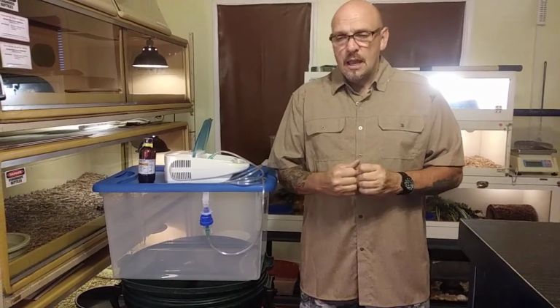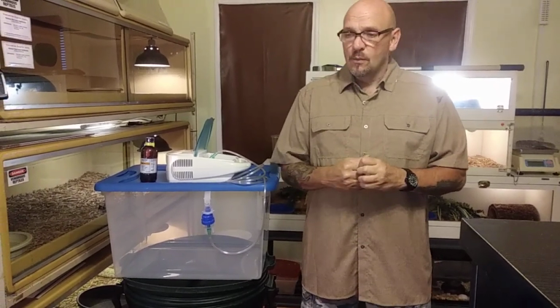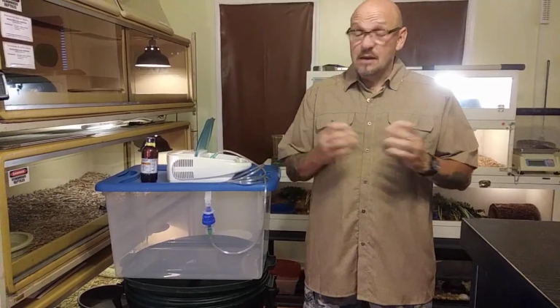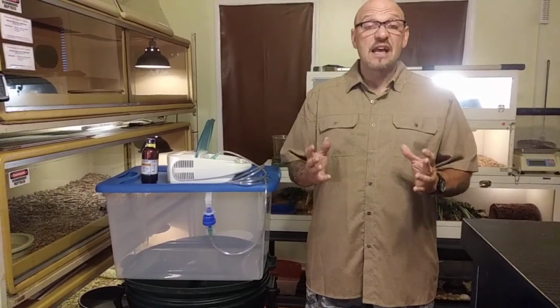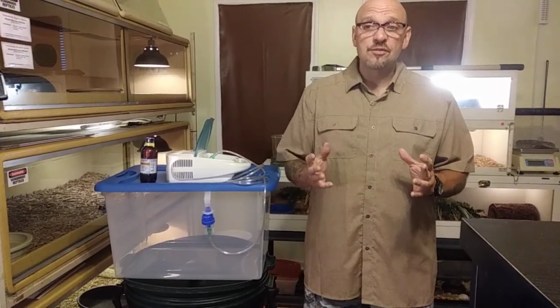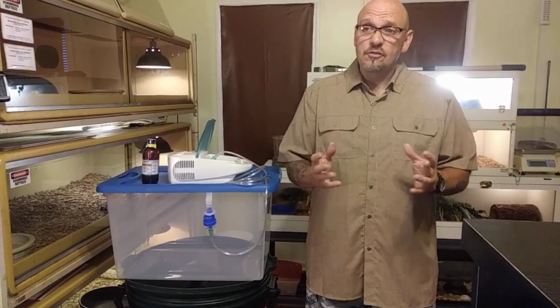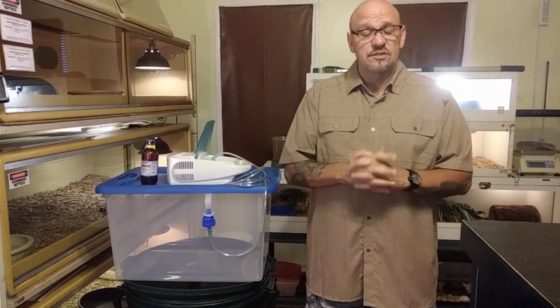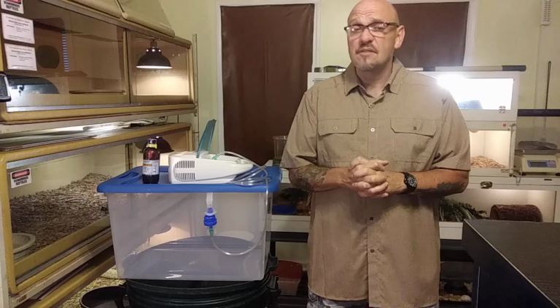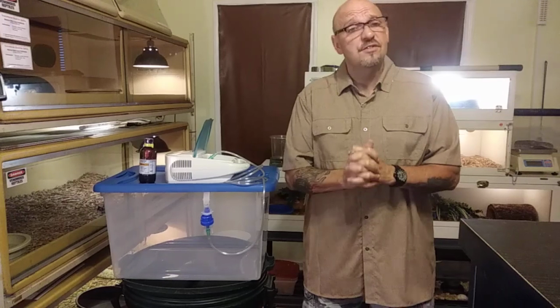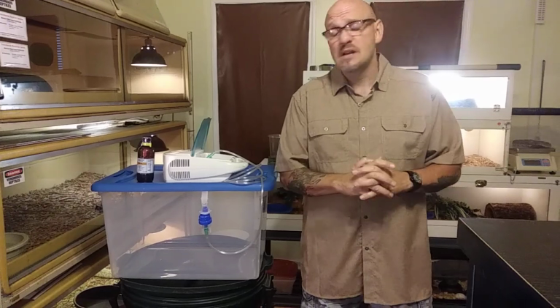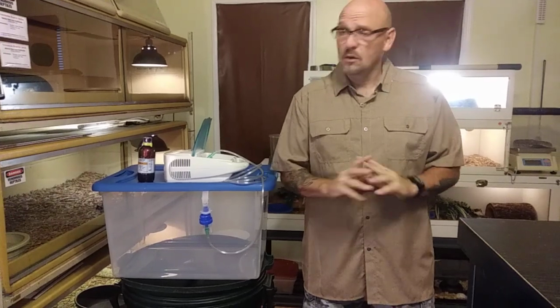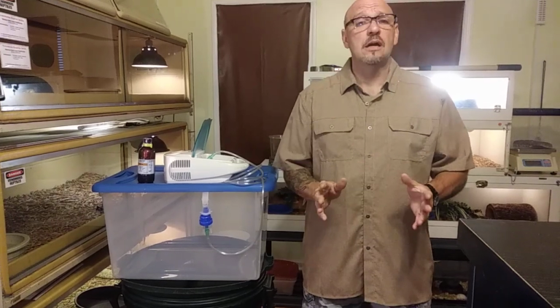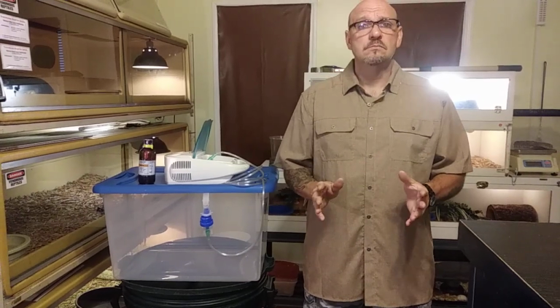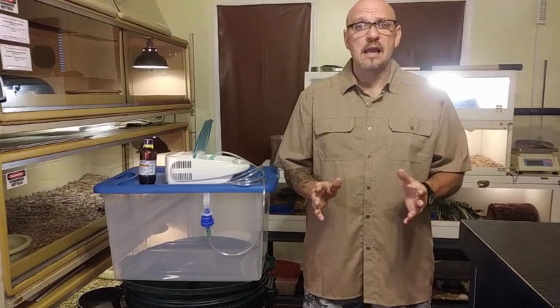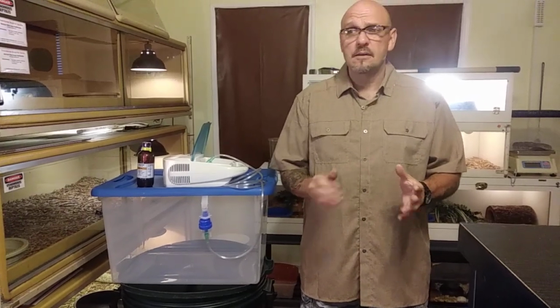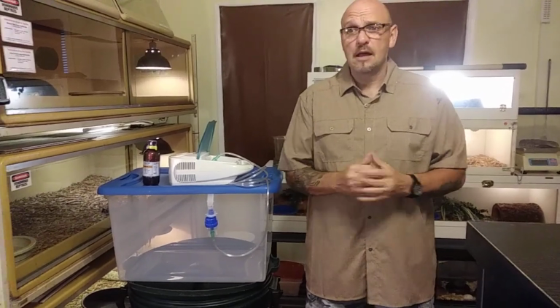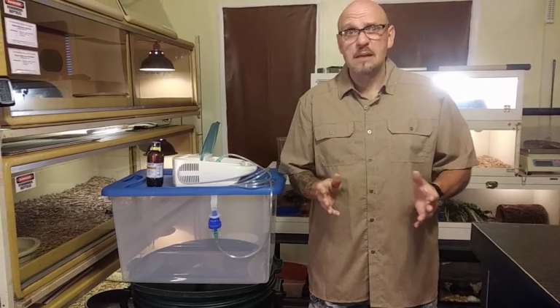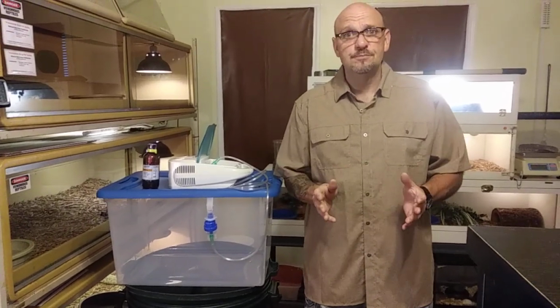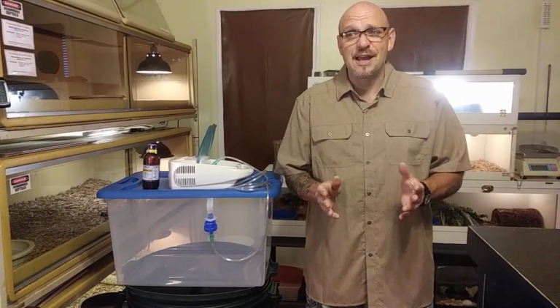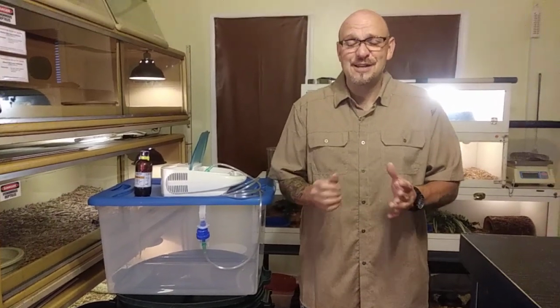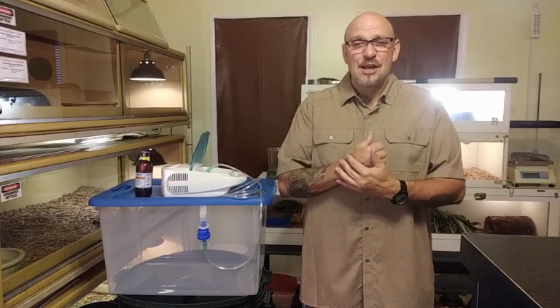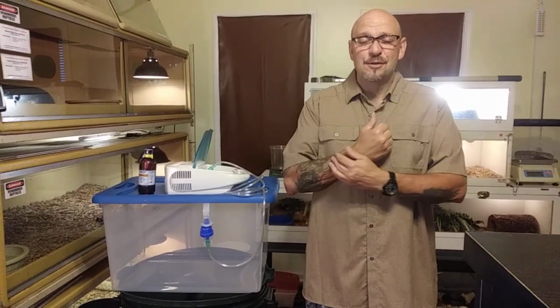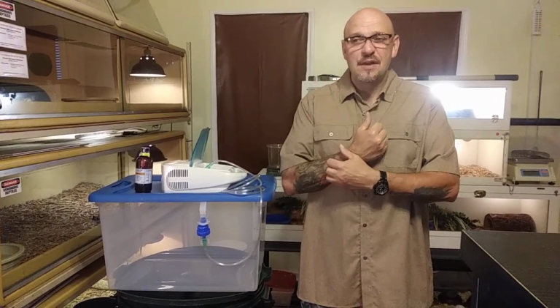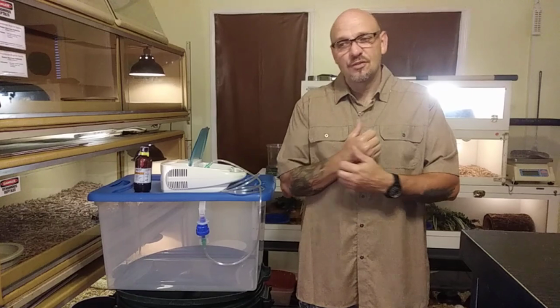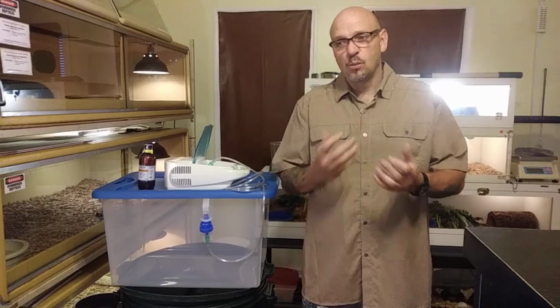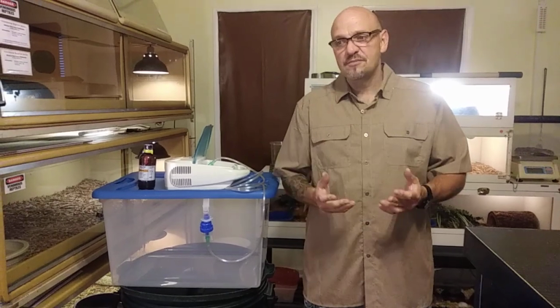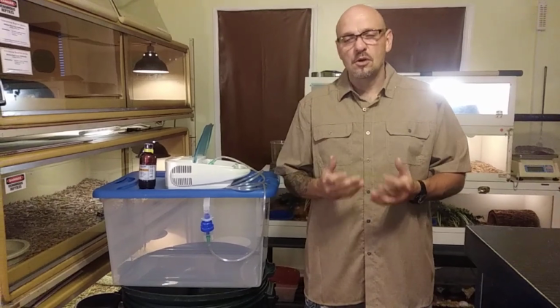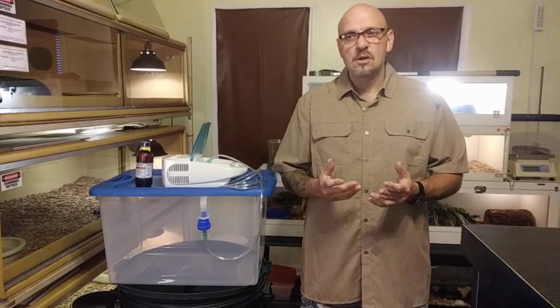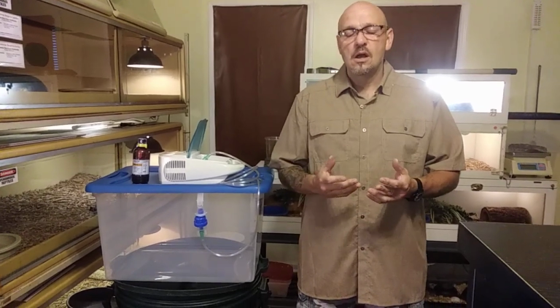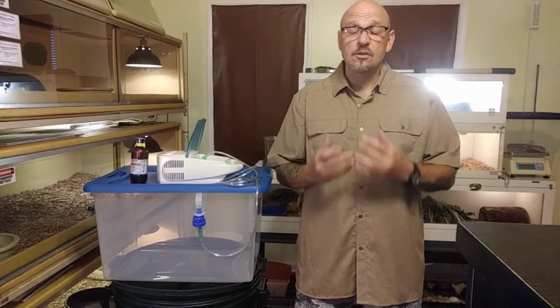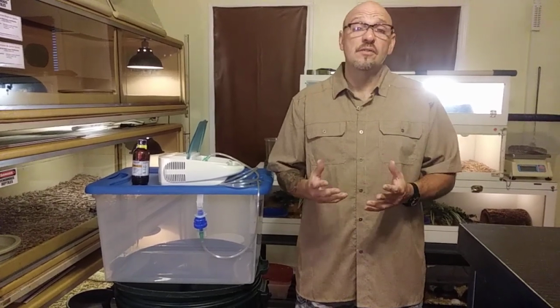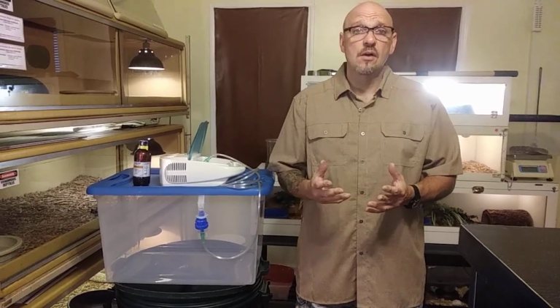With venomous animals, there are a lot of vets that are not going to work on them, and I don't blame them. But here's the thing: we have to learn how to do stuff ourselves.